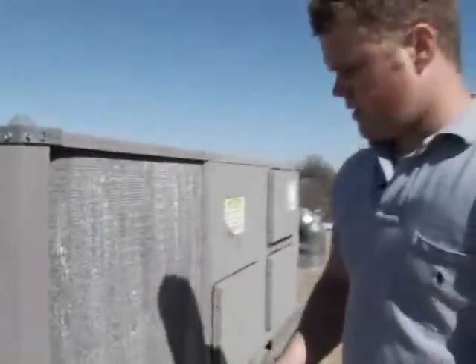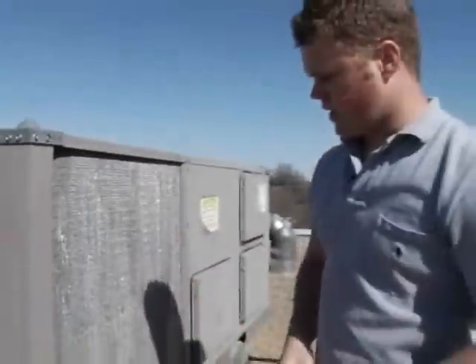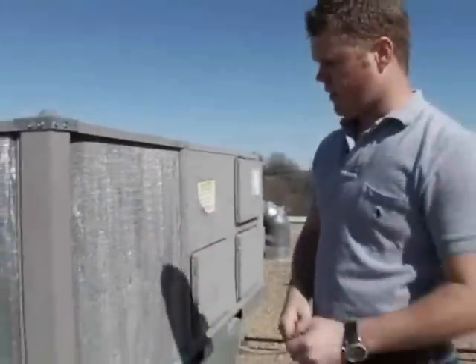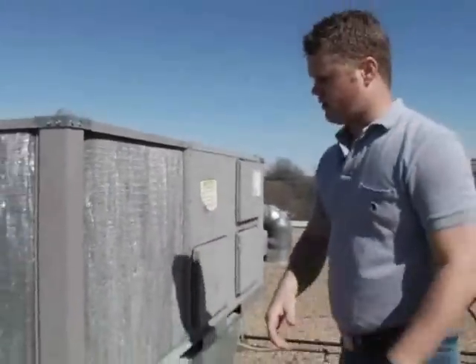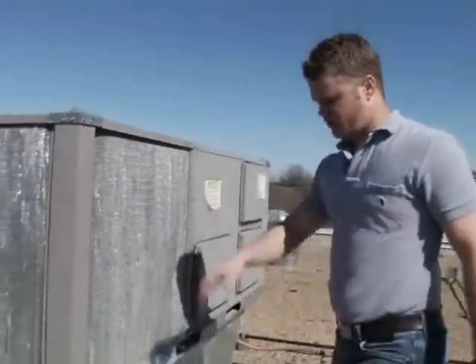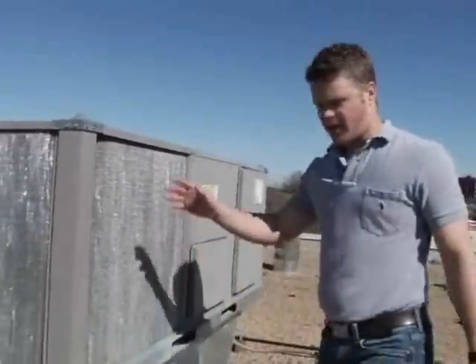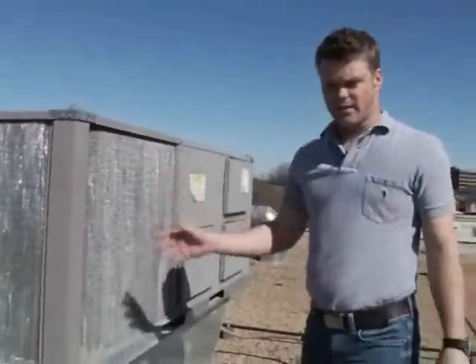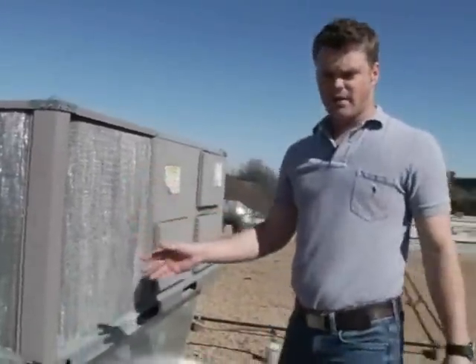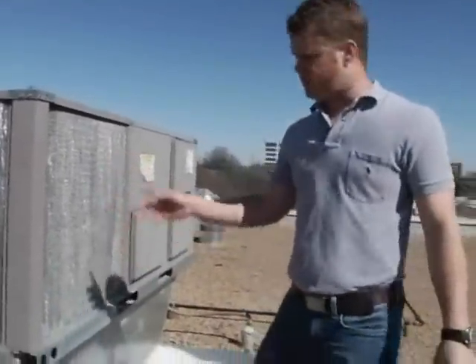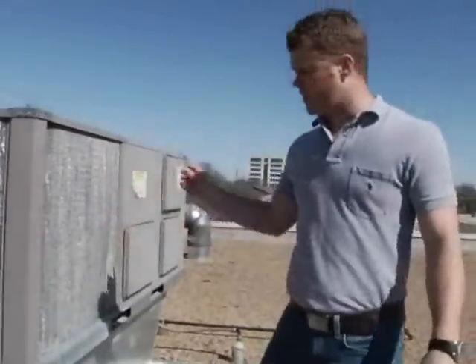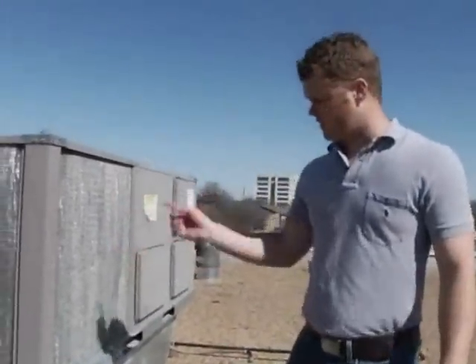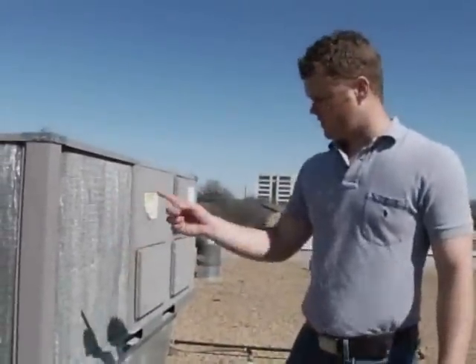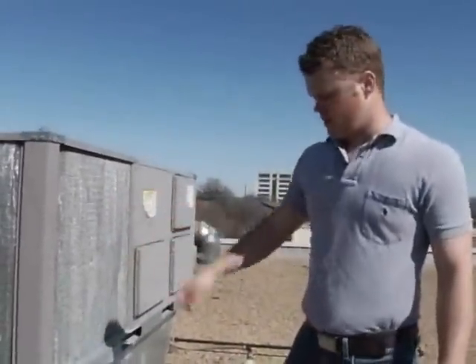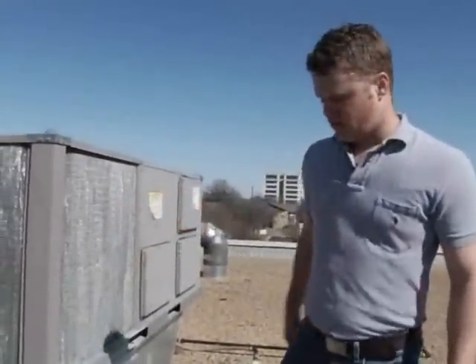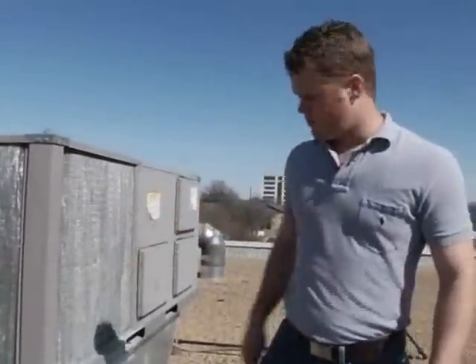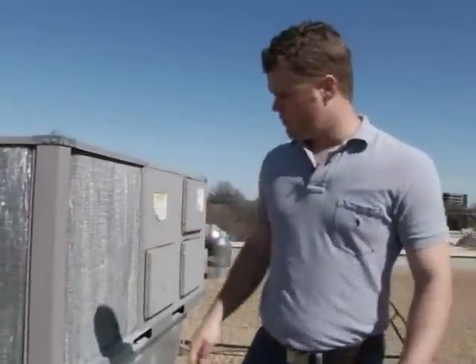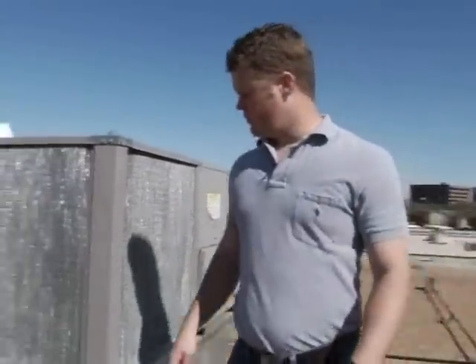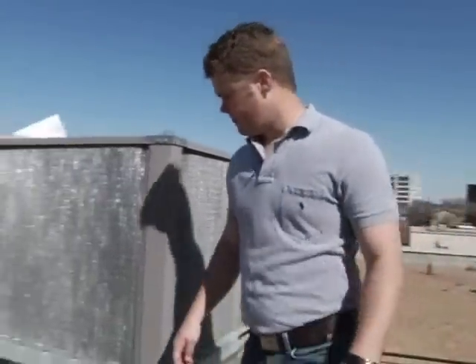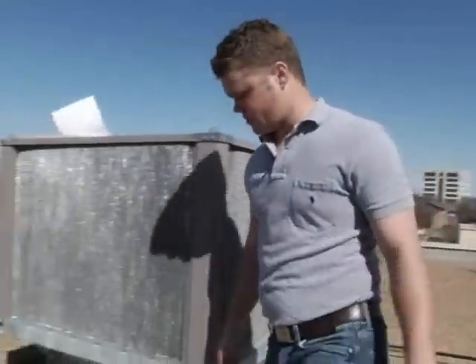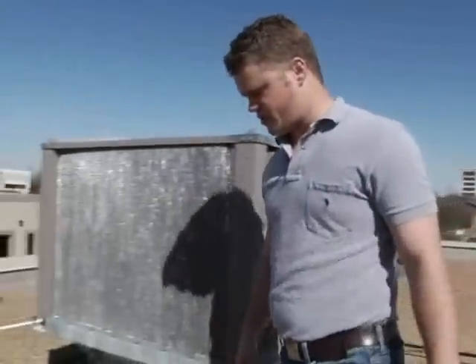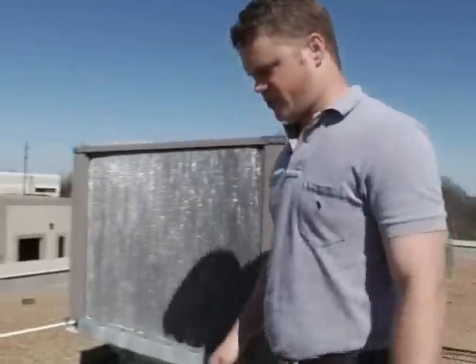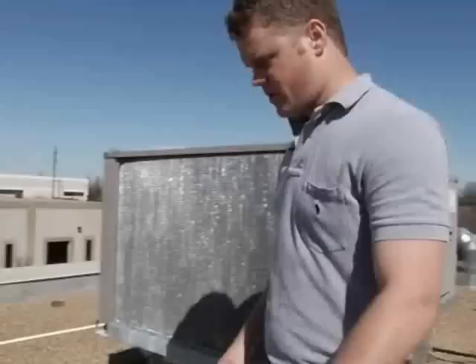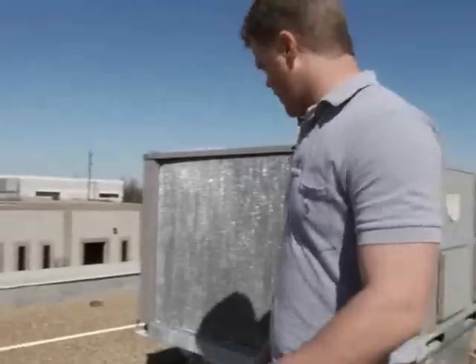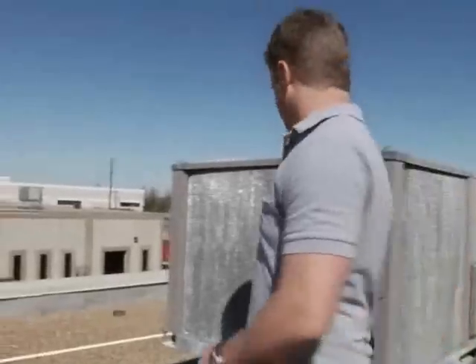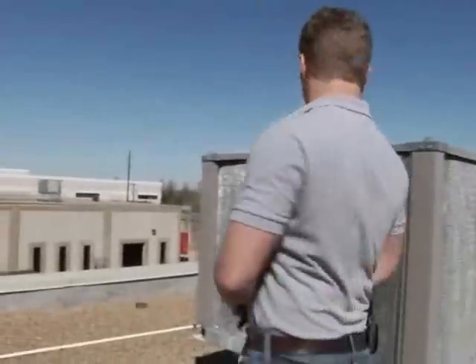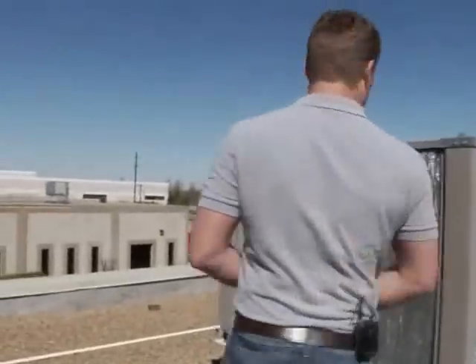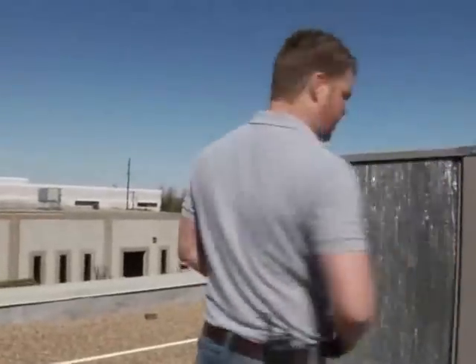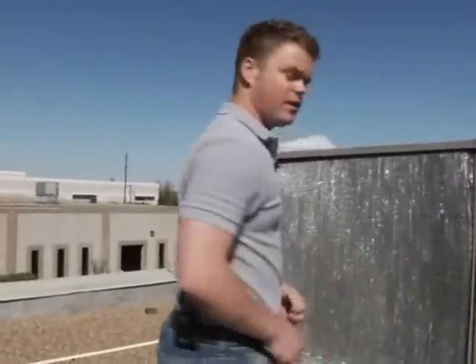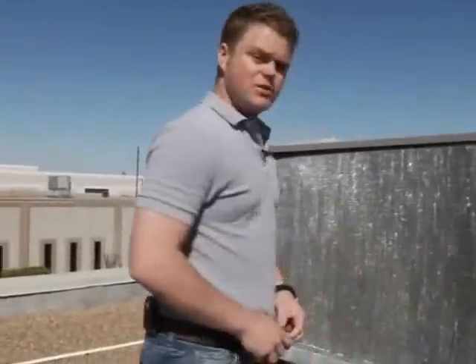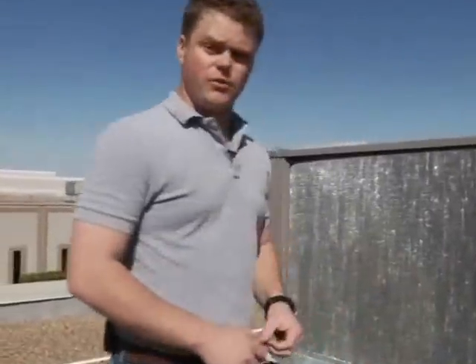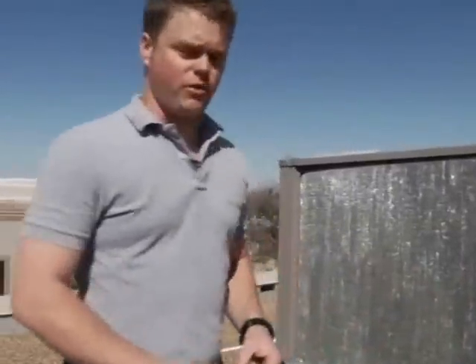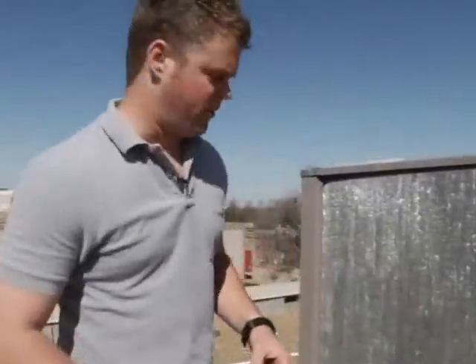So now we have our fin height and our fin length. Those are just two aspects that we're going to need to quote the coil.